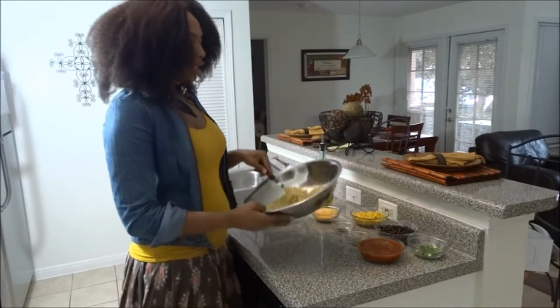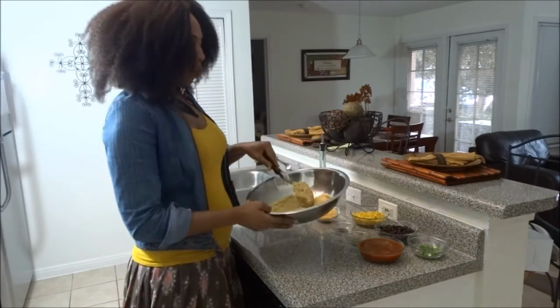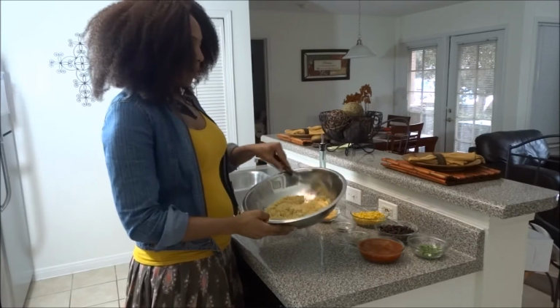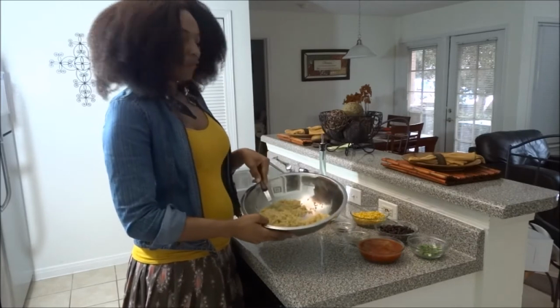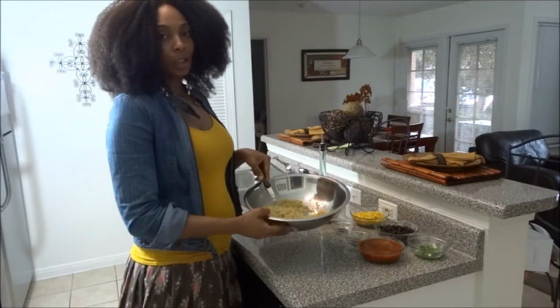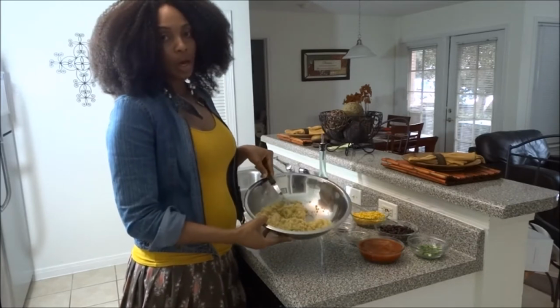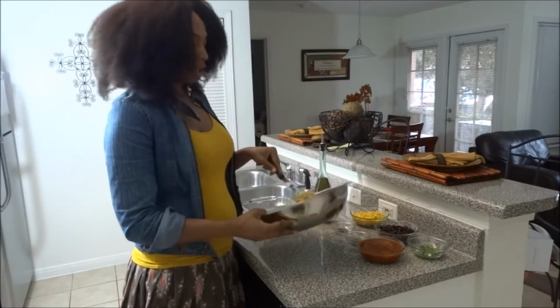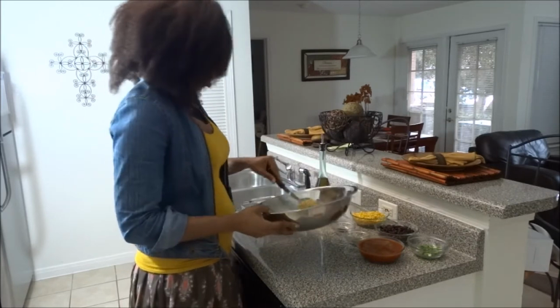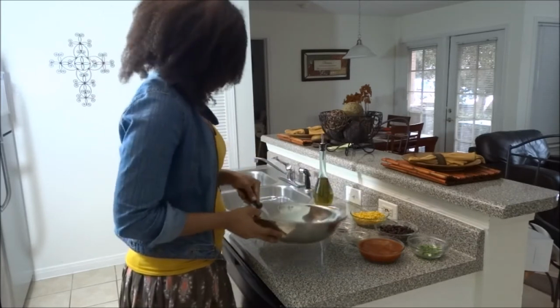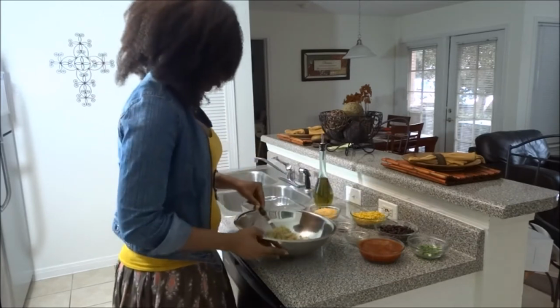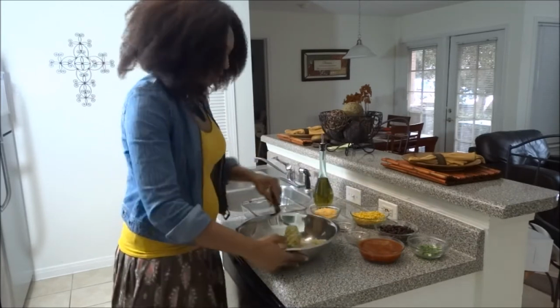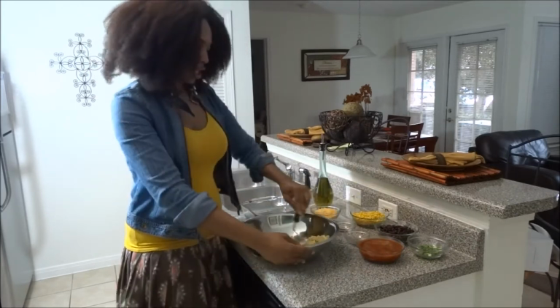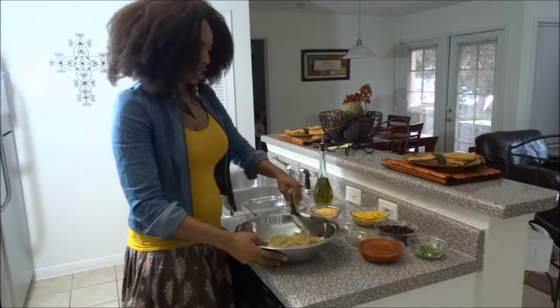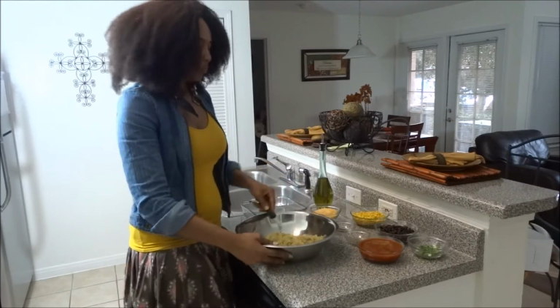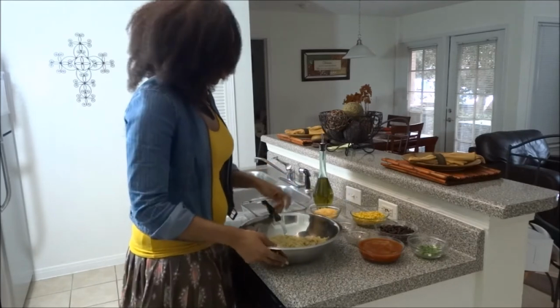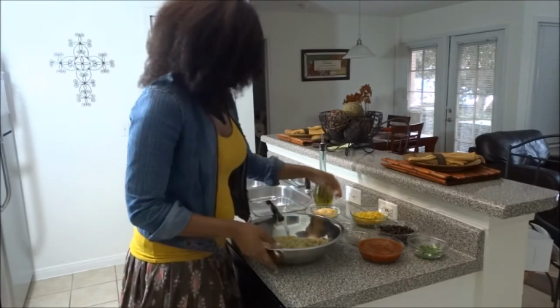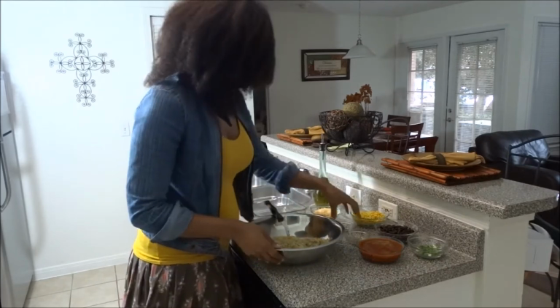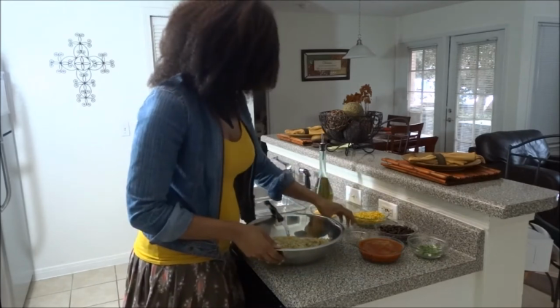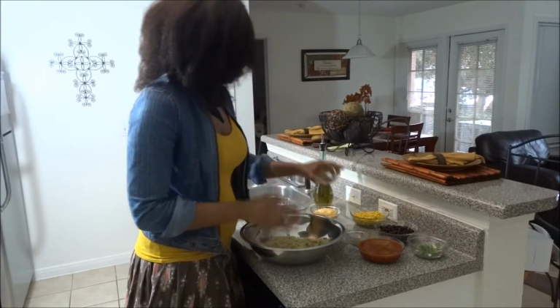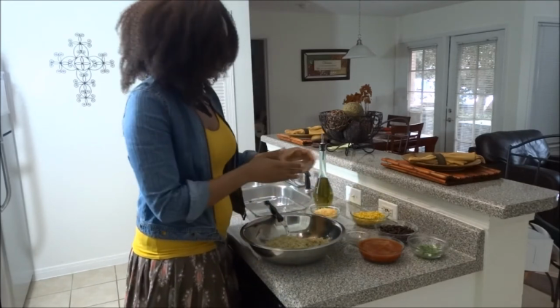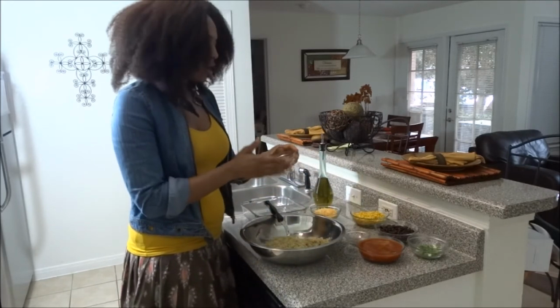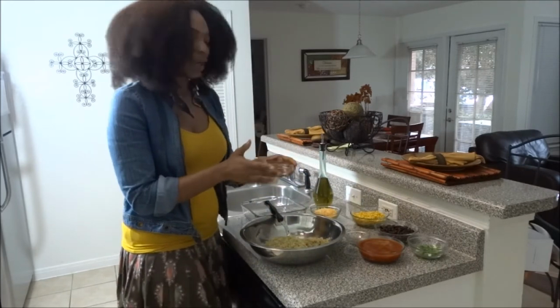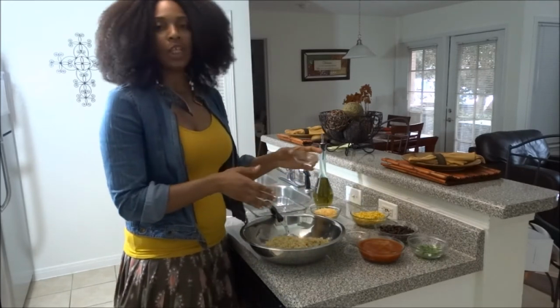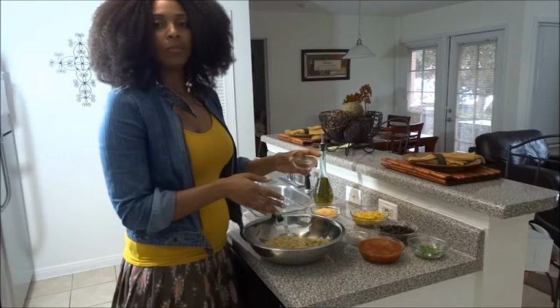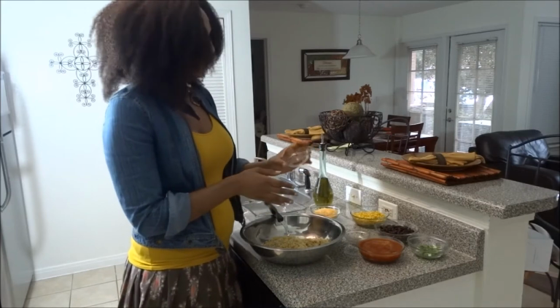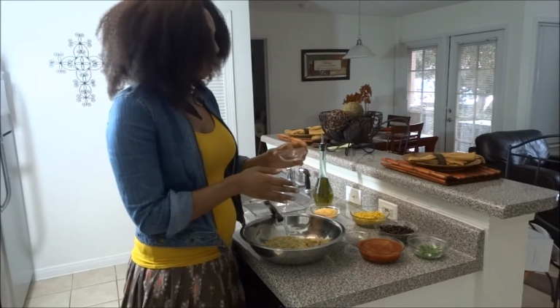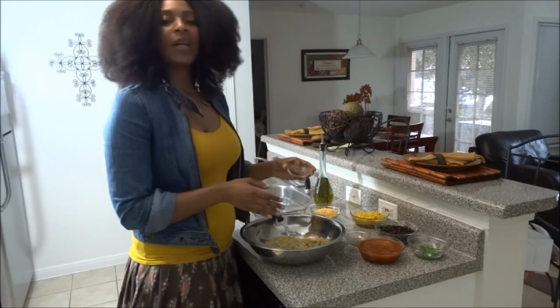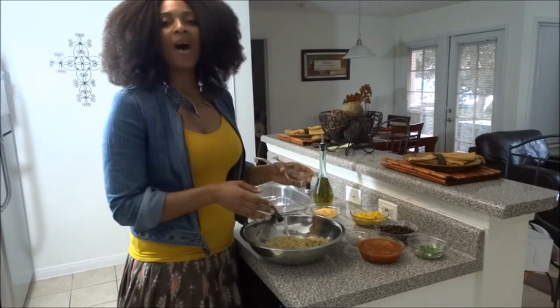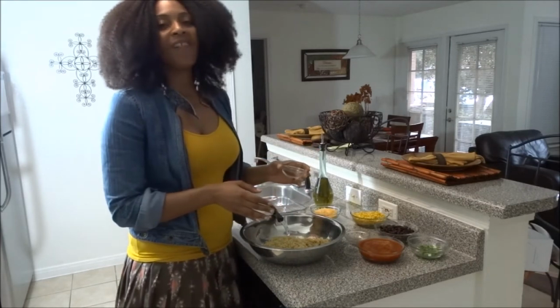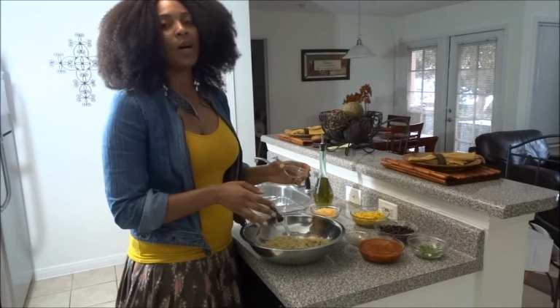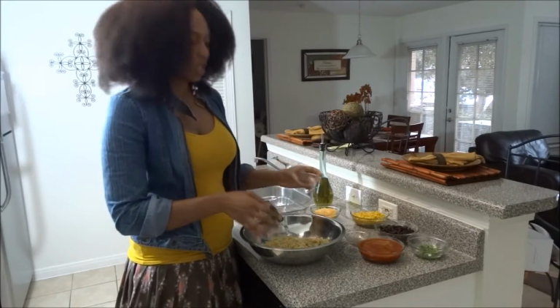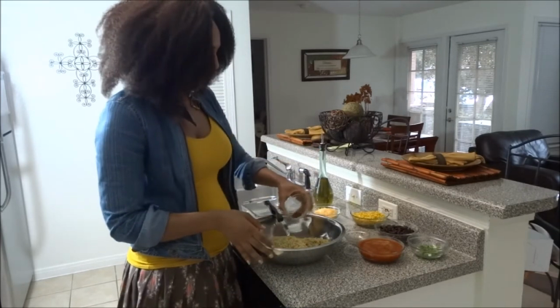You're going to need one cup of cooked quinoa — that's the first thing you're going to need. Then you're going to add just a little bit of chili powder. You want to add about a half teaspoon of that.